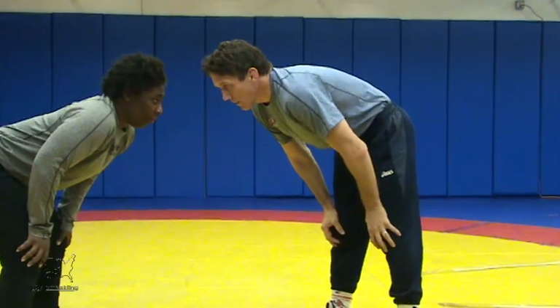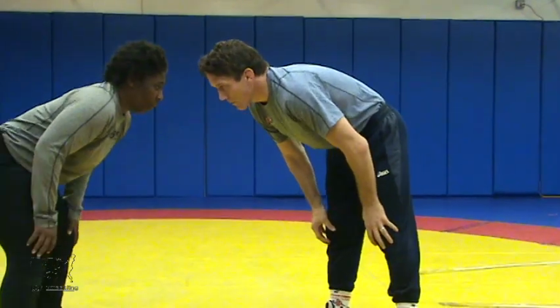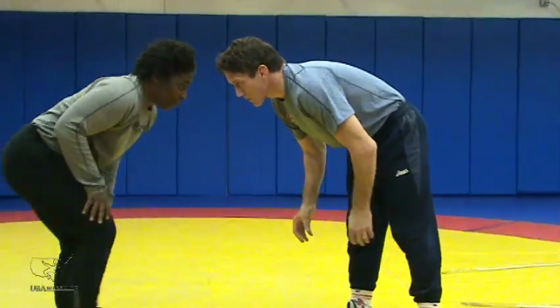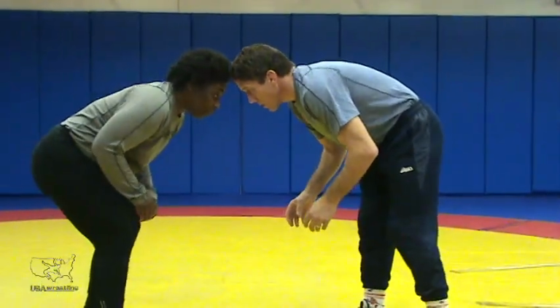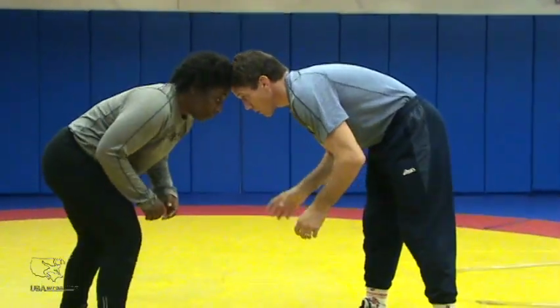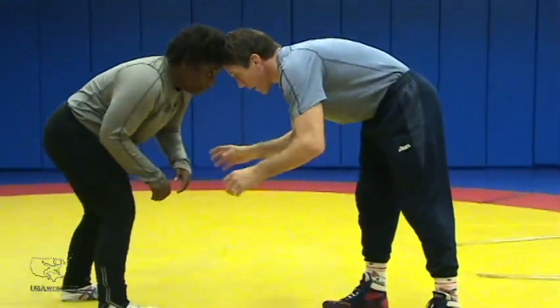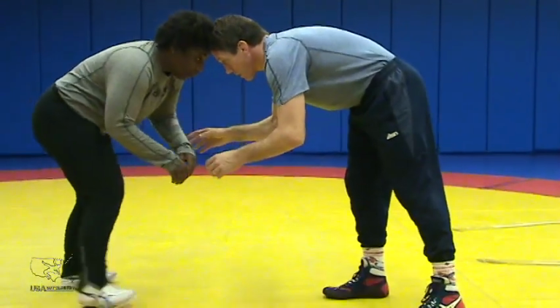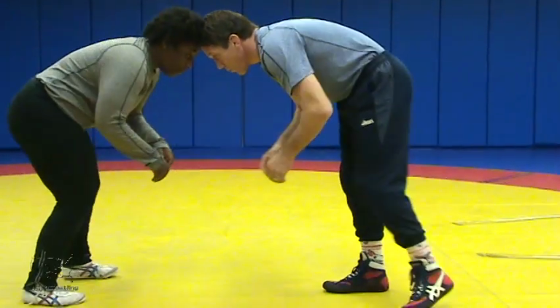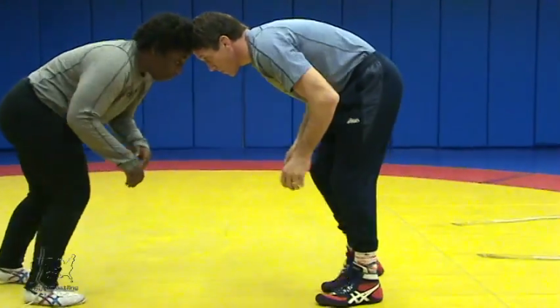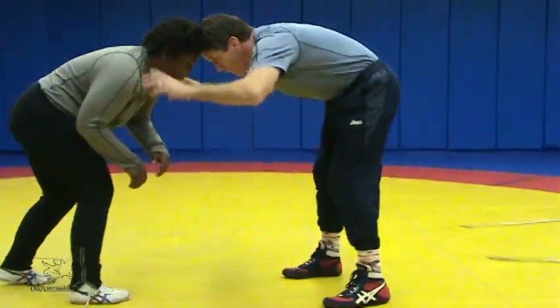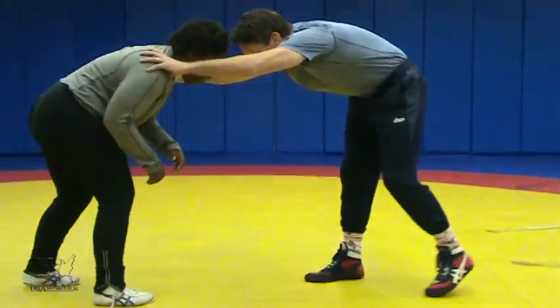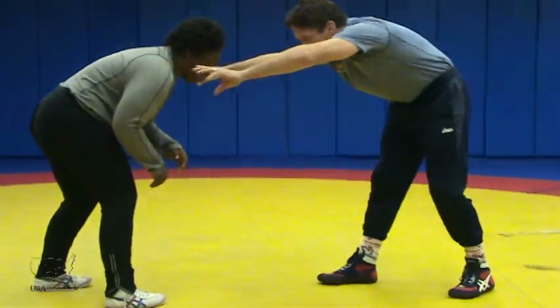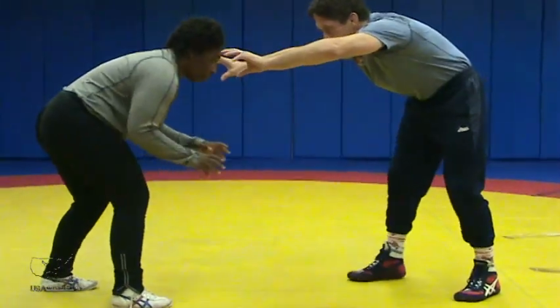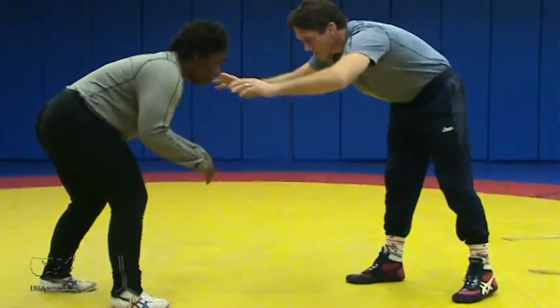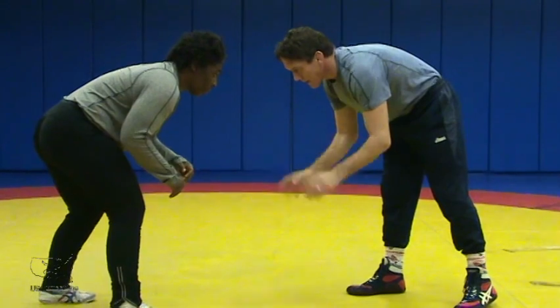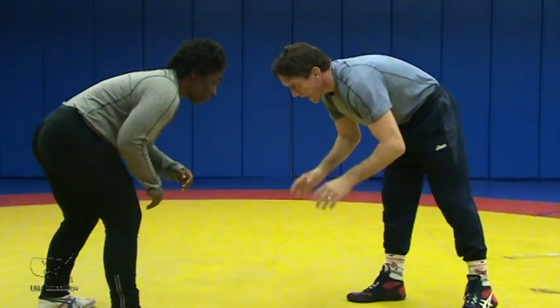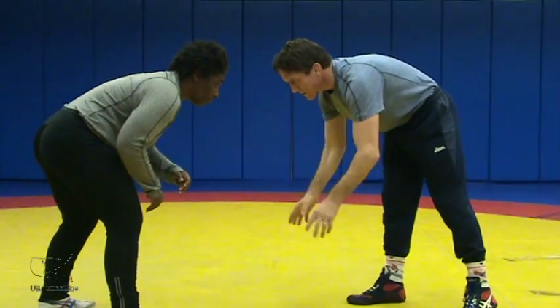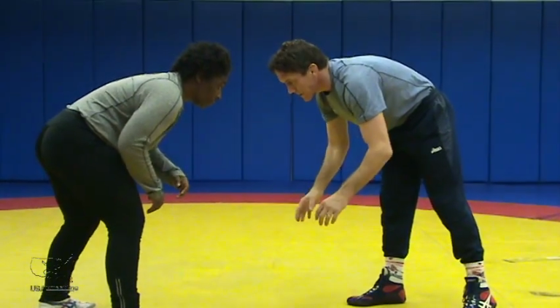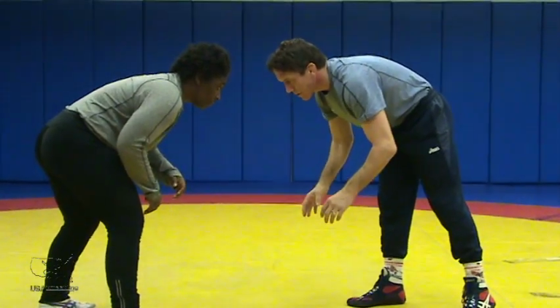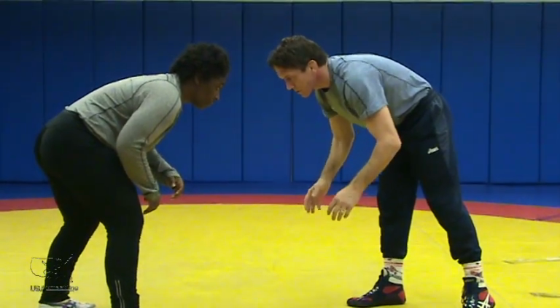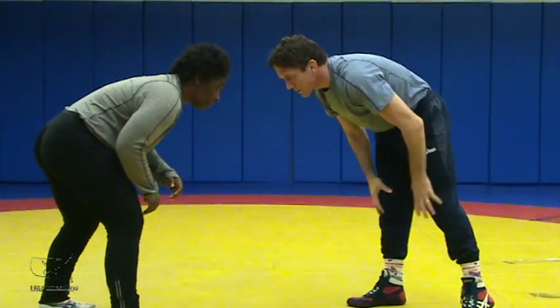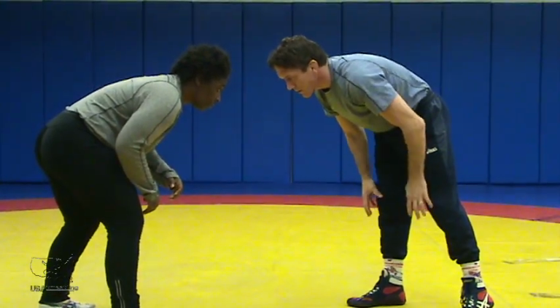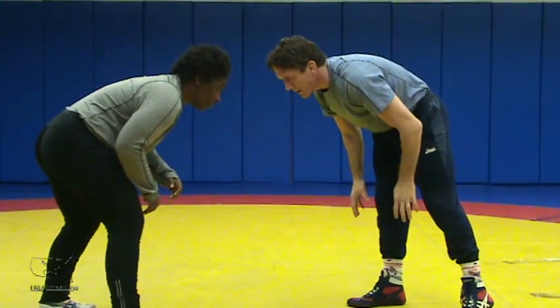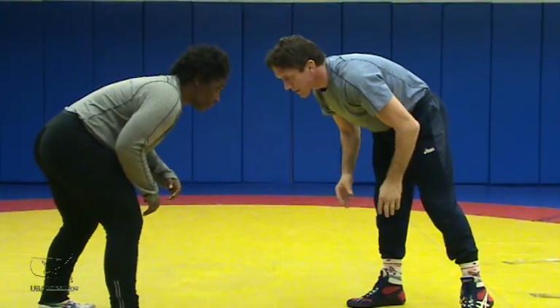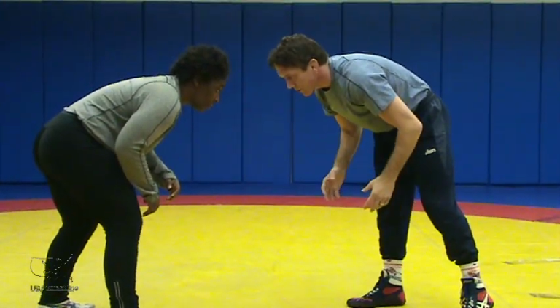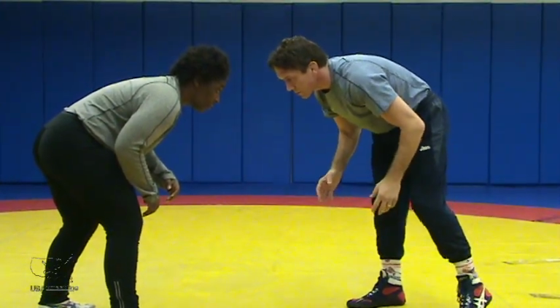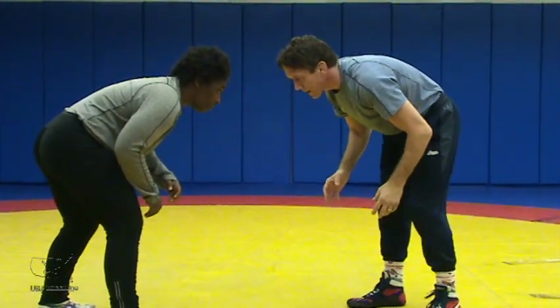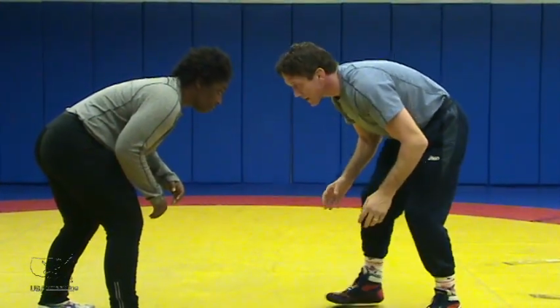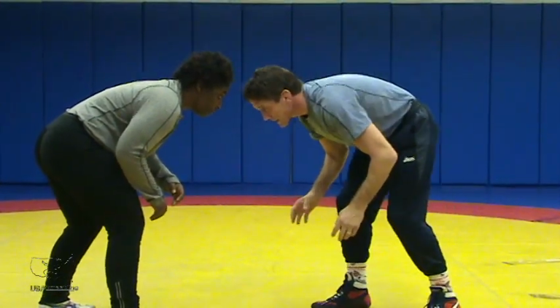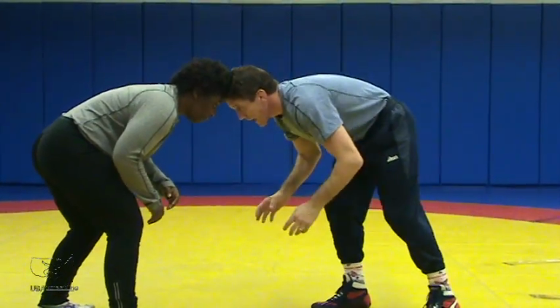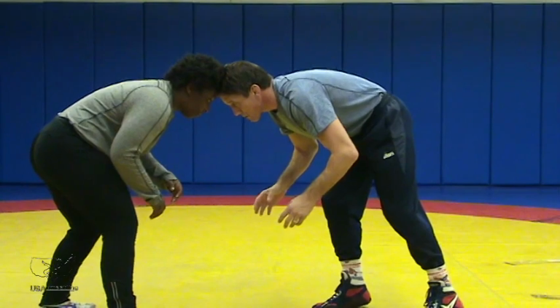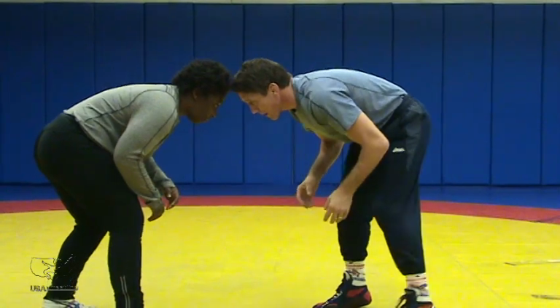With head position, when we're walking into our opponent, we don't want to be reaching with our hands. Our hands have to stay down in a position to defend our legs, so our first point of contact has to be our head.